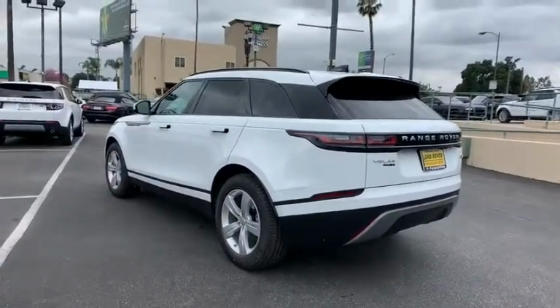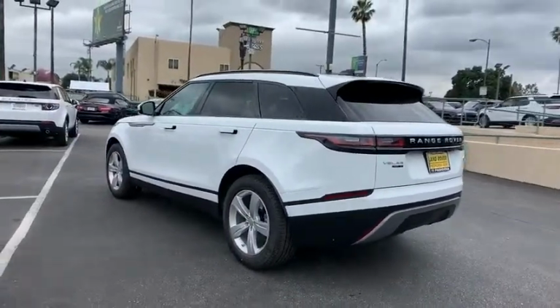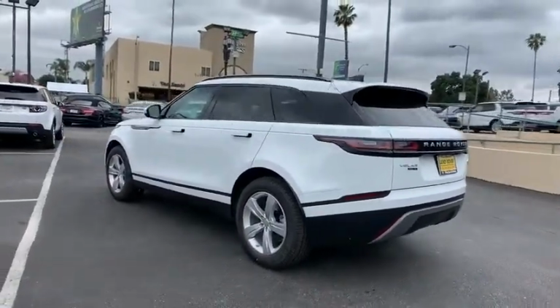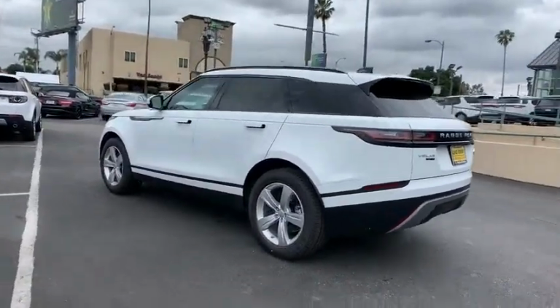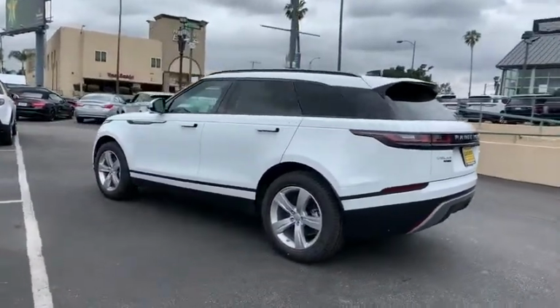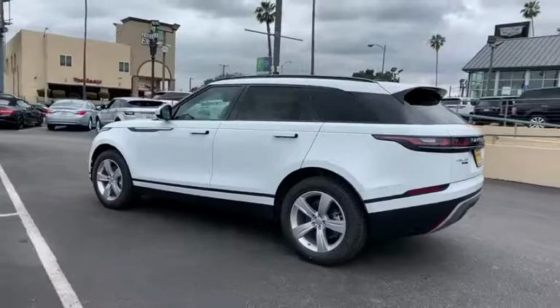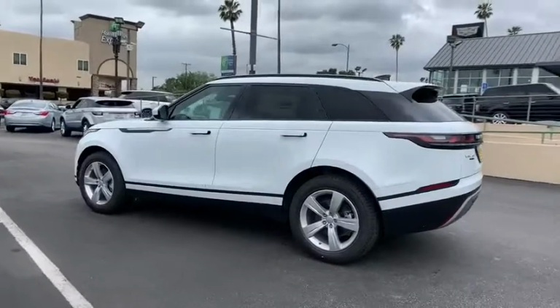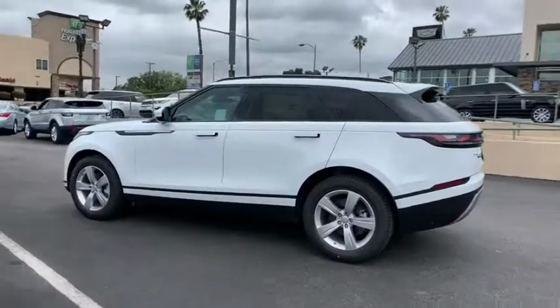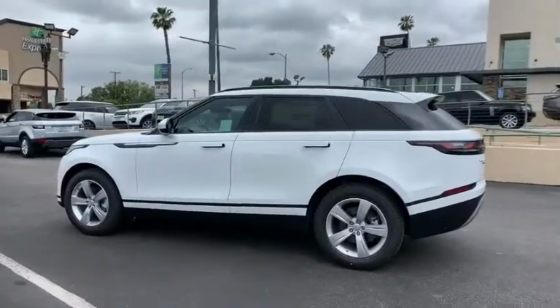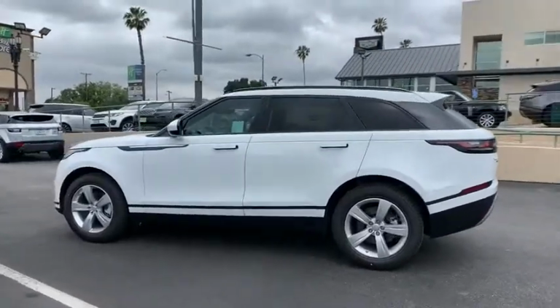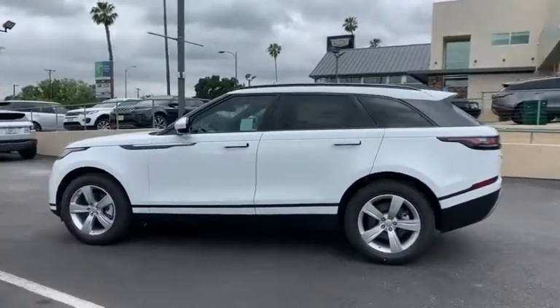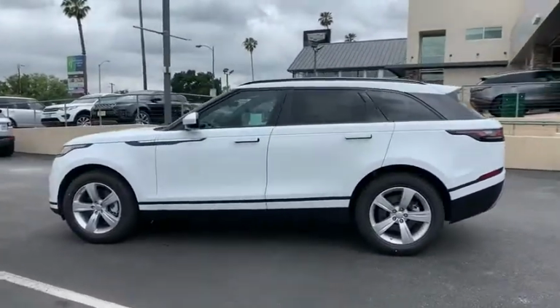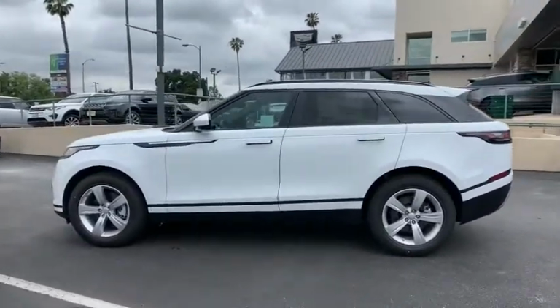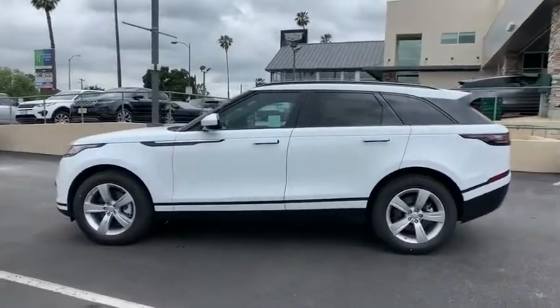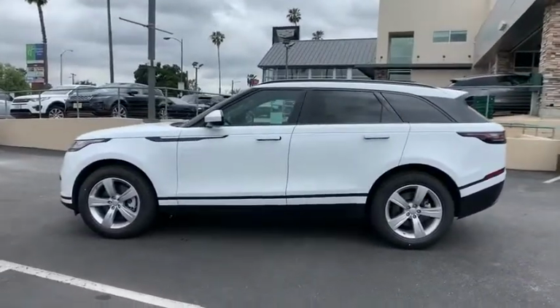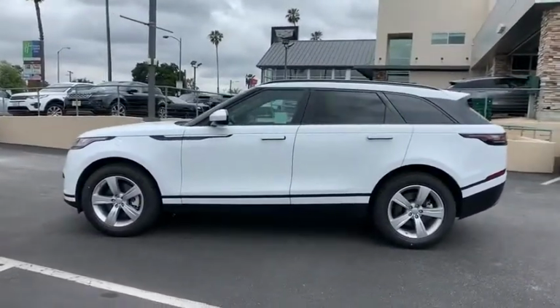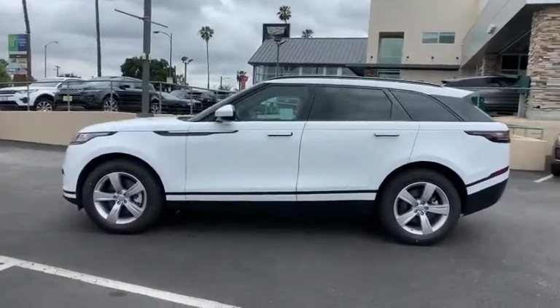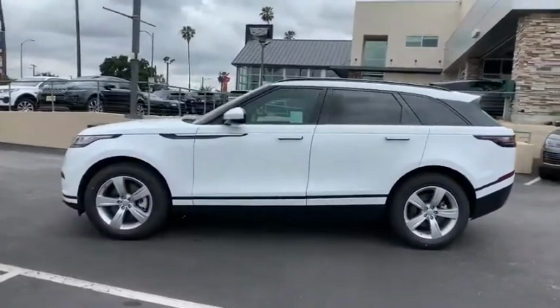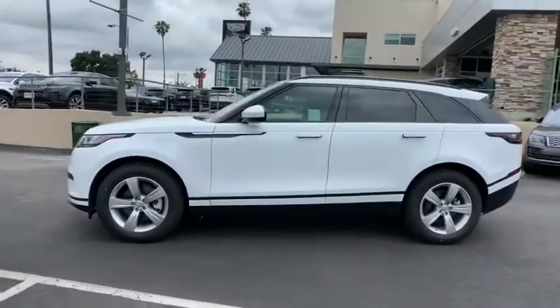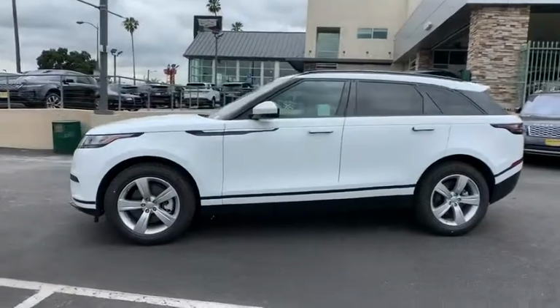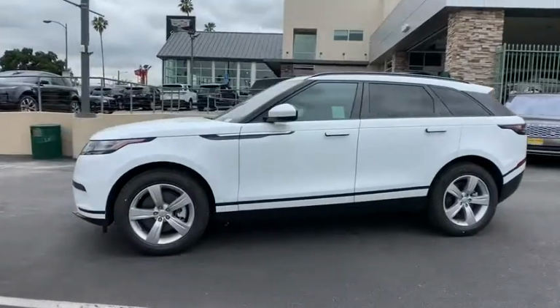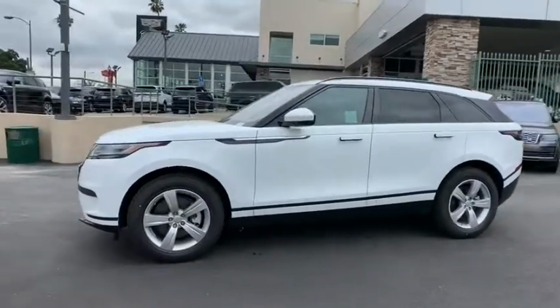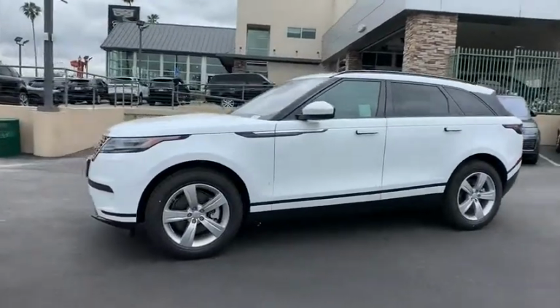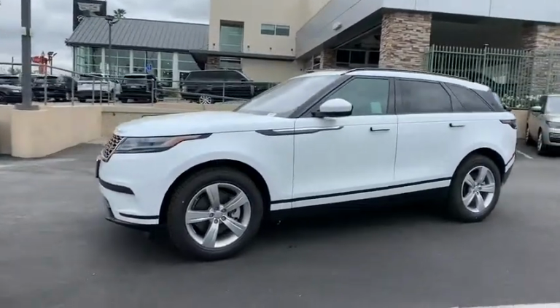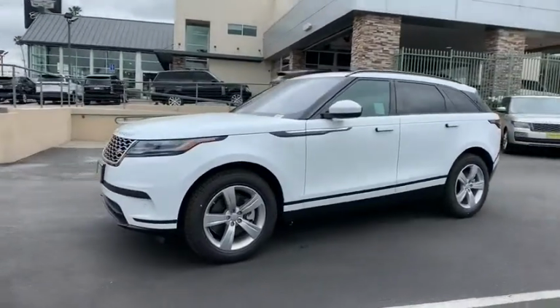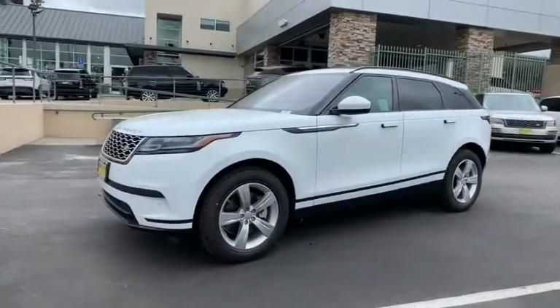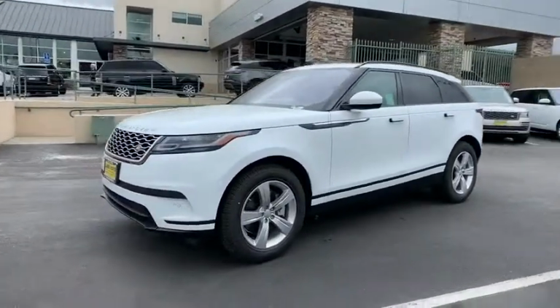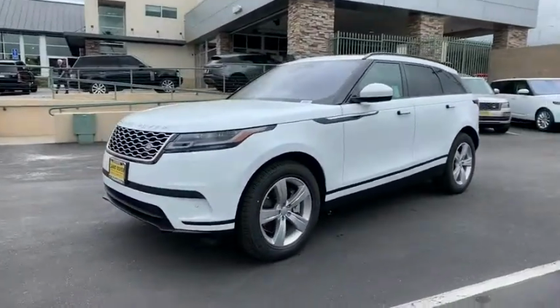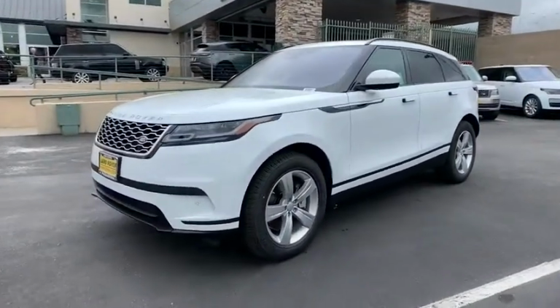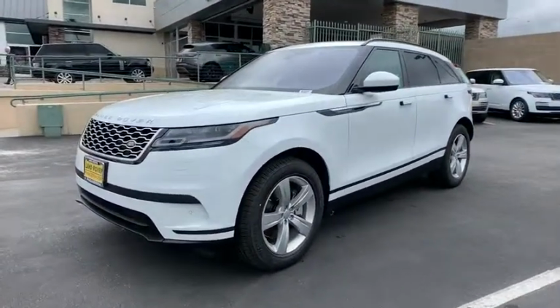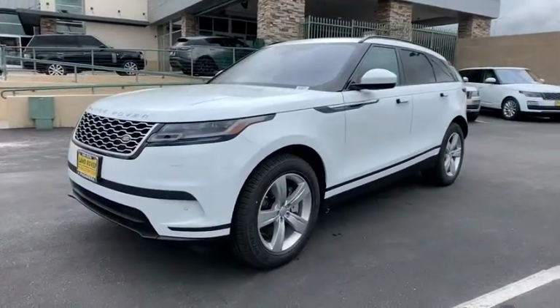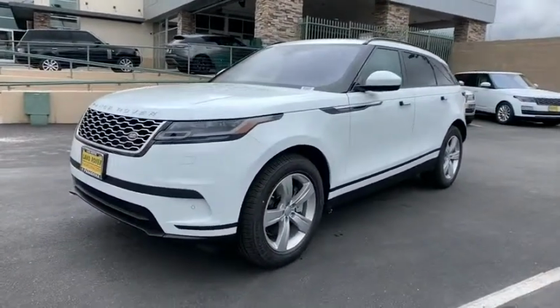Power passenger seat, remote engine start, Bluetooth, leather wrapped steering wheel, adjustable steering wheel, power steering, cruise control, hard disk drive media storage, four-wheel drive, keyless start.